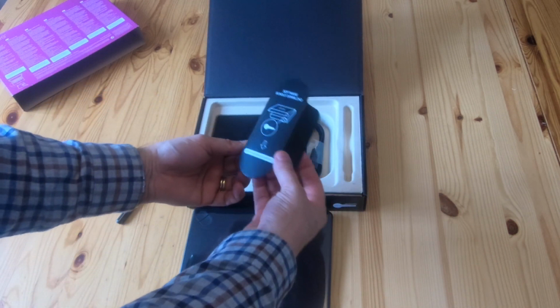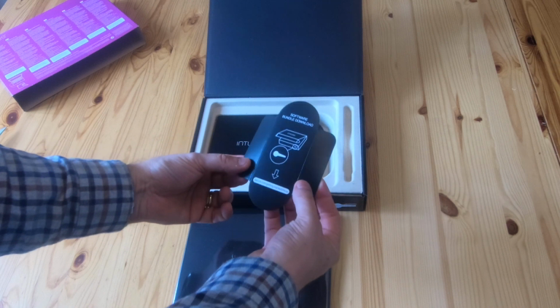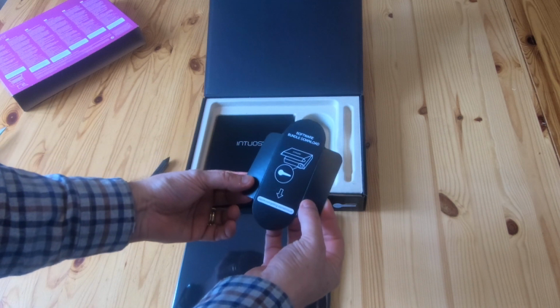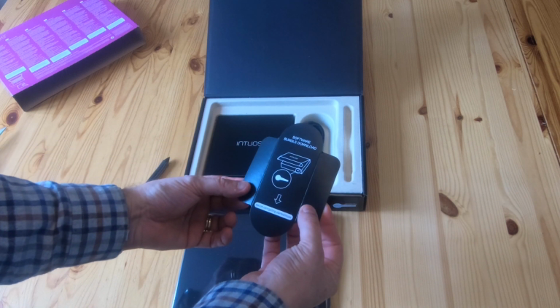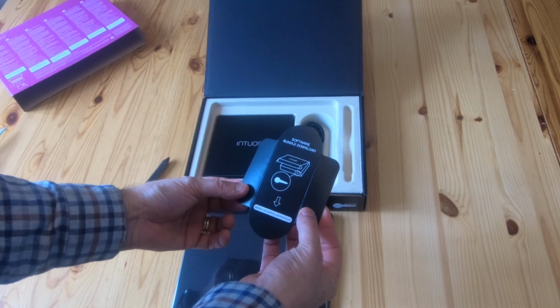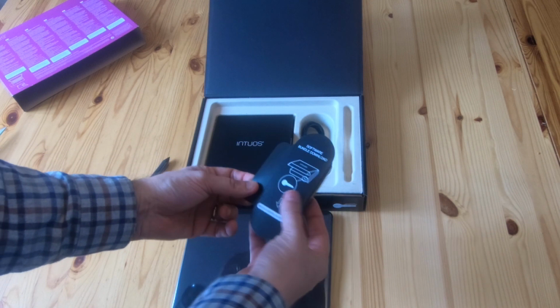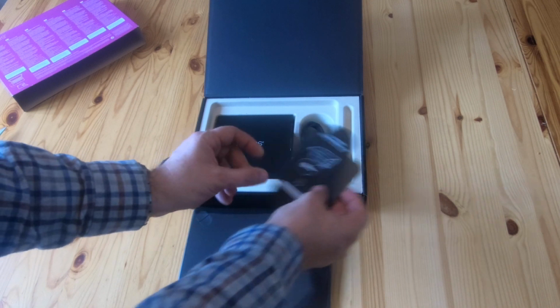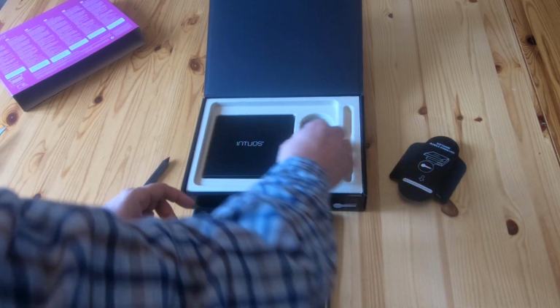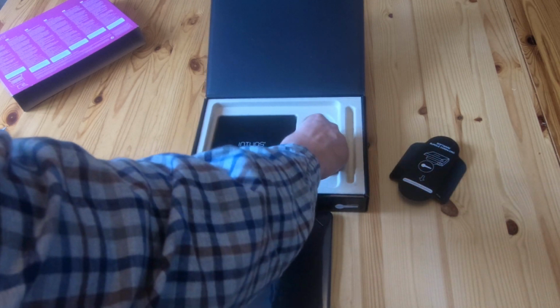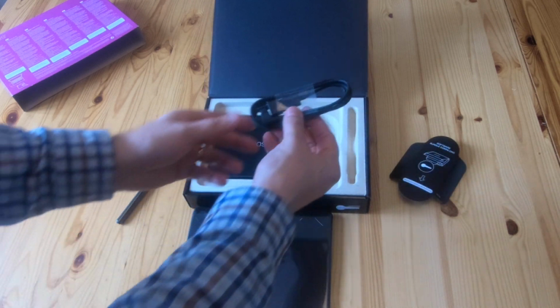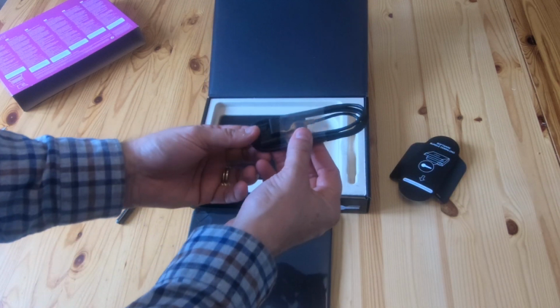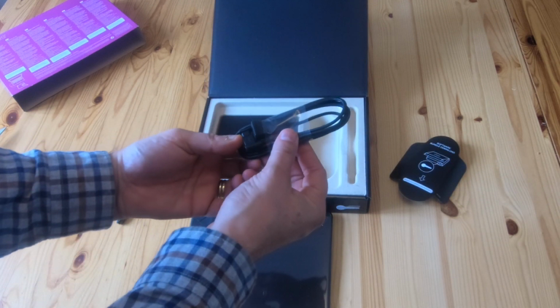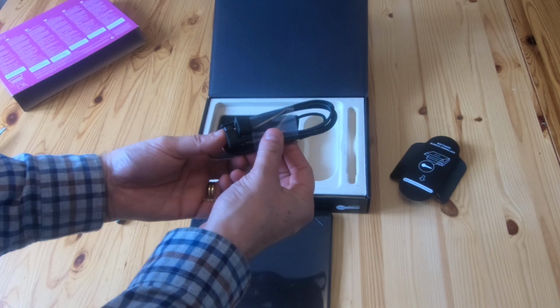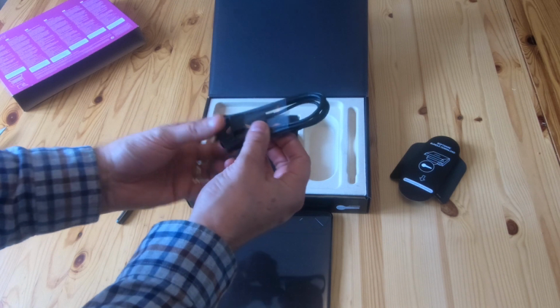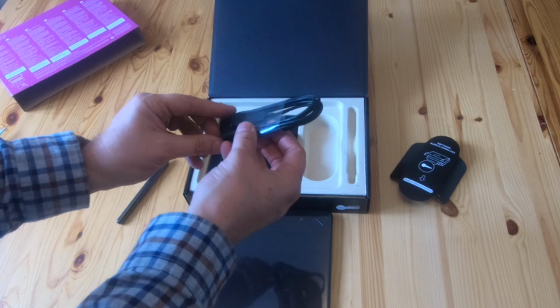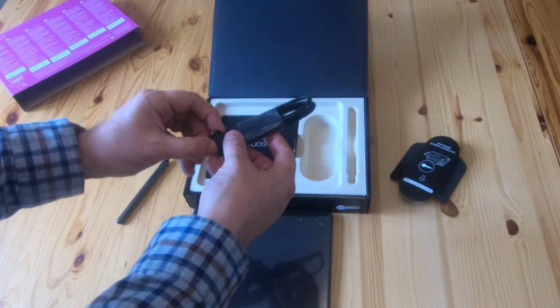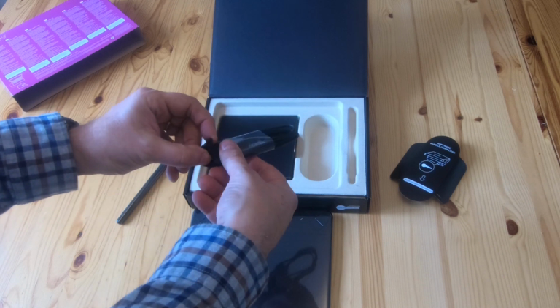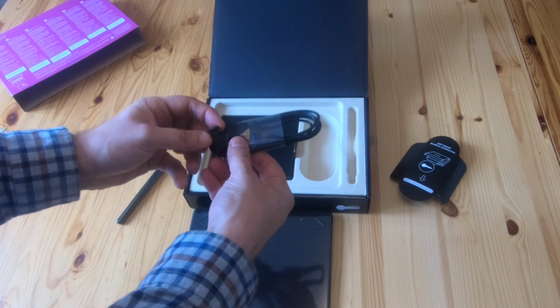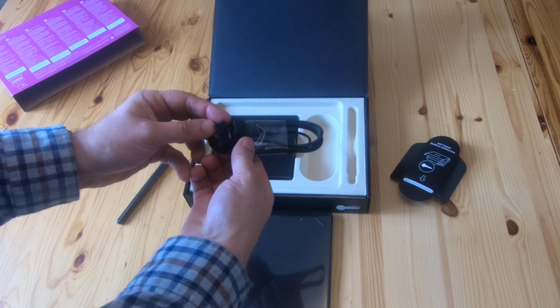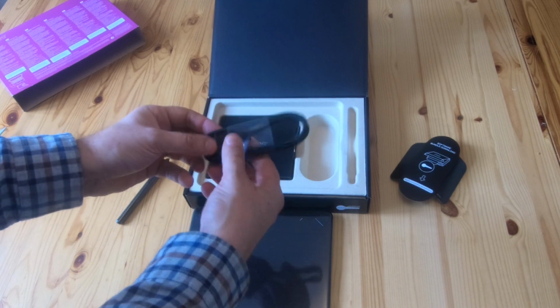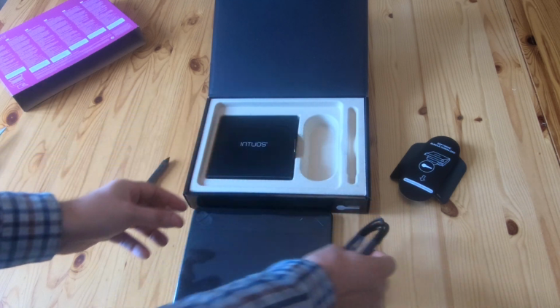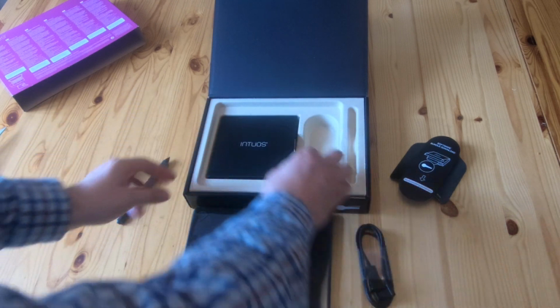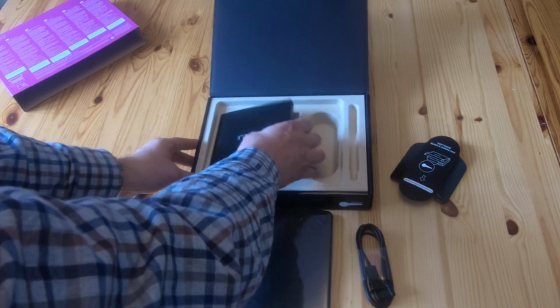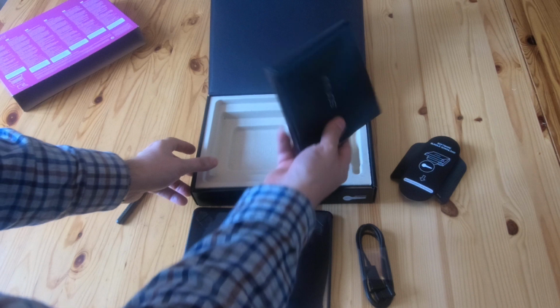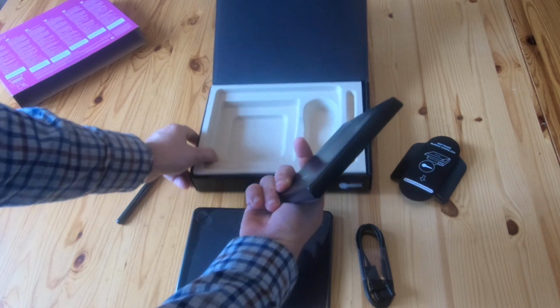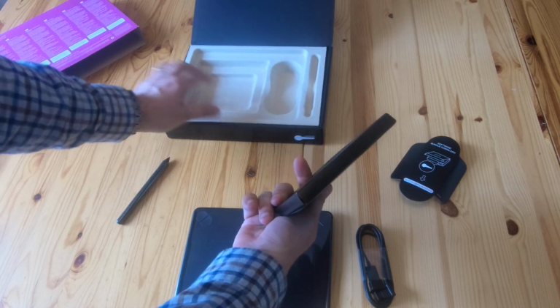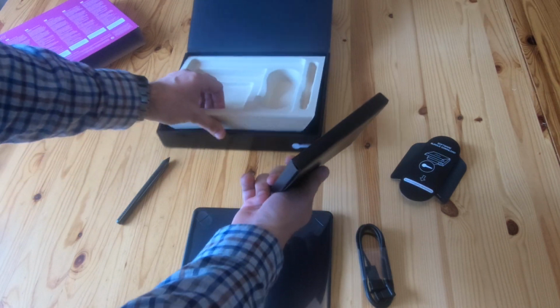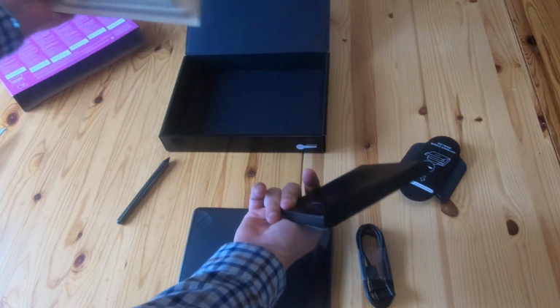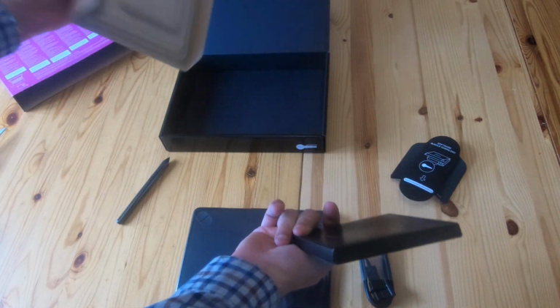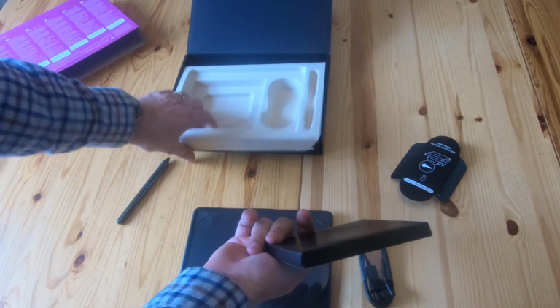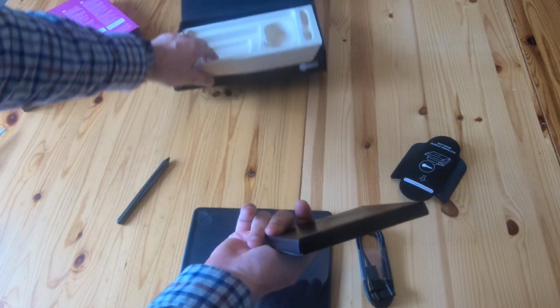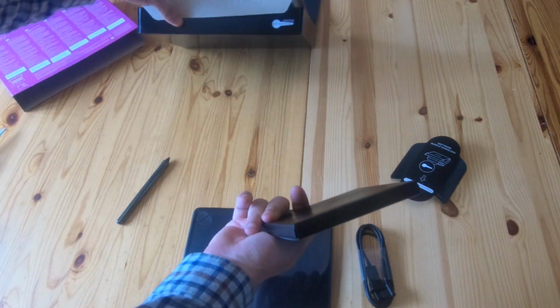There's a reminder of where to get the software from, and a USB cable — it's got some quite nice little protective covers on it. That's the box empty.